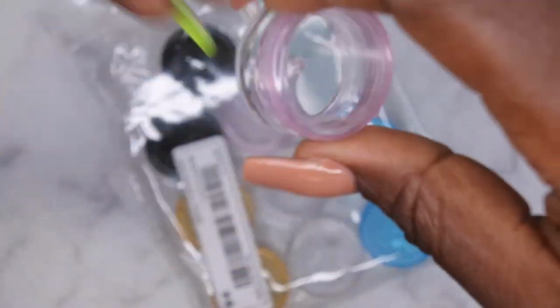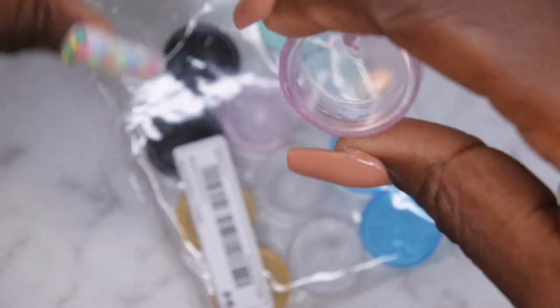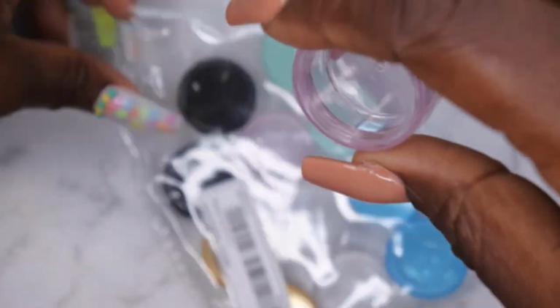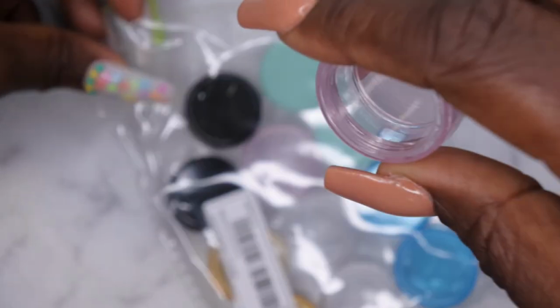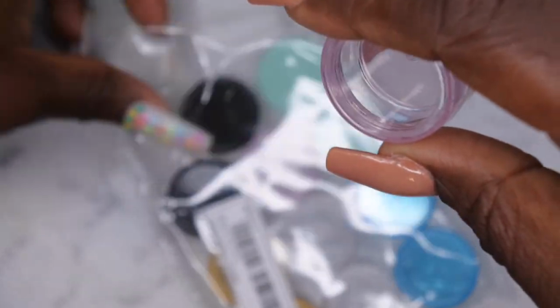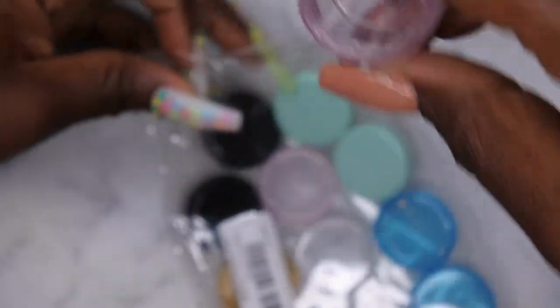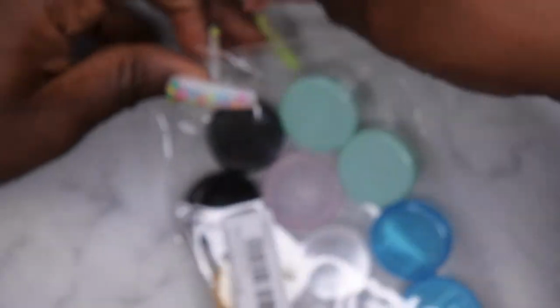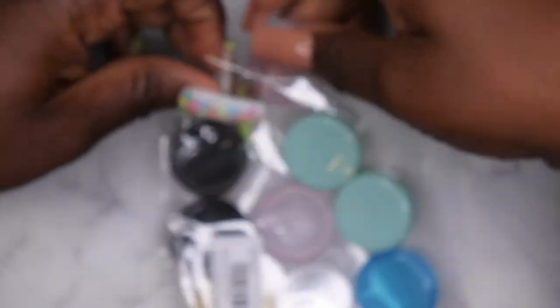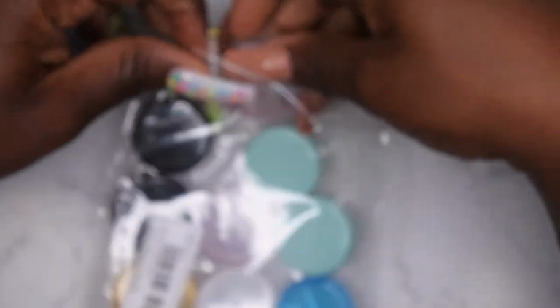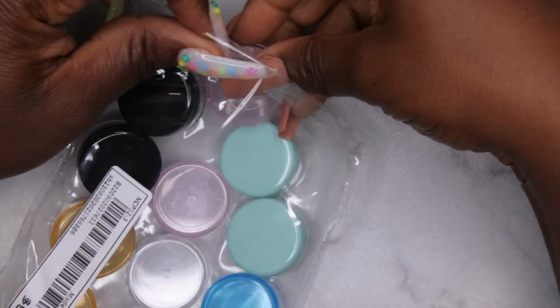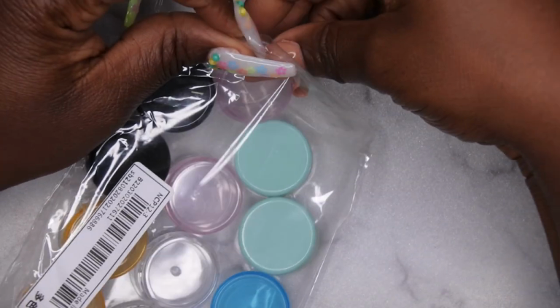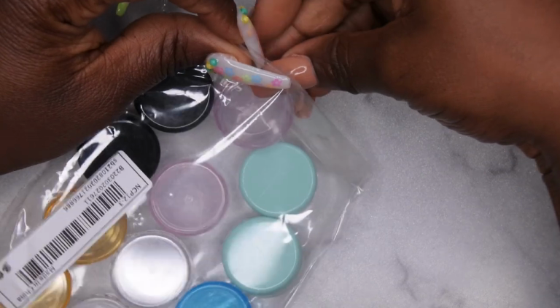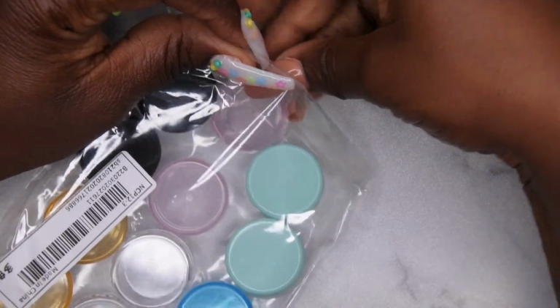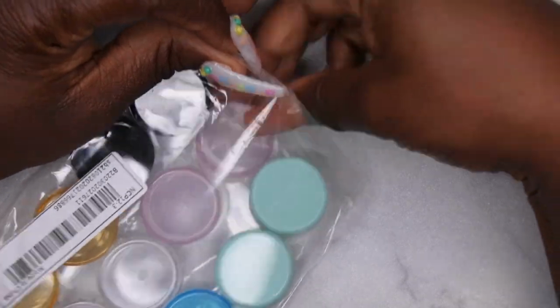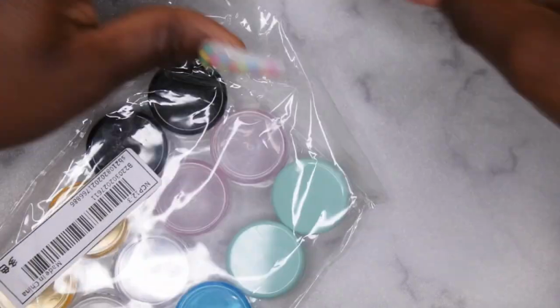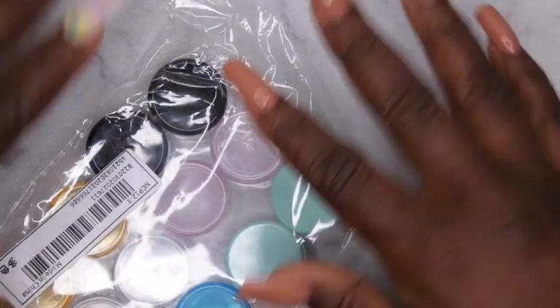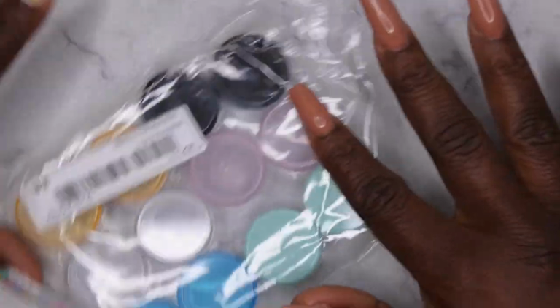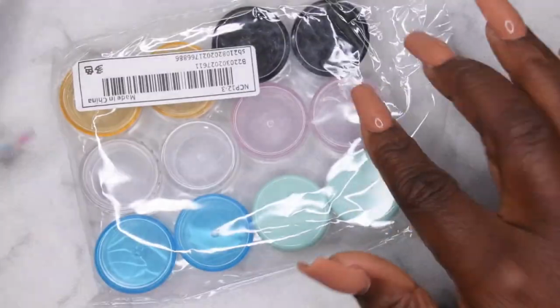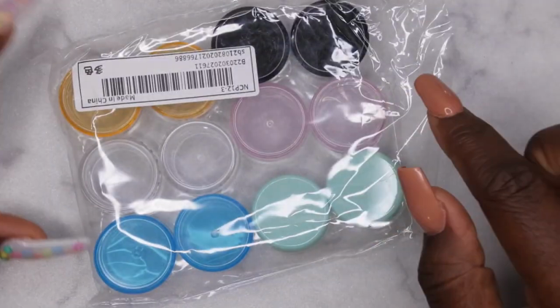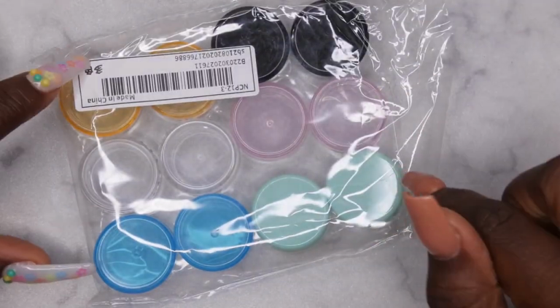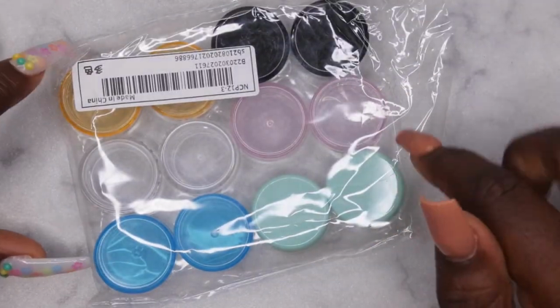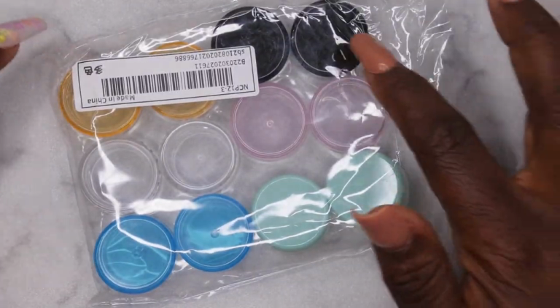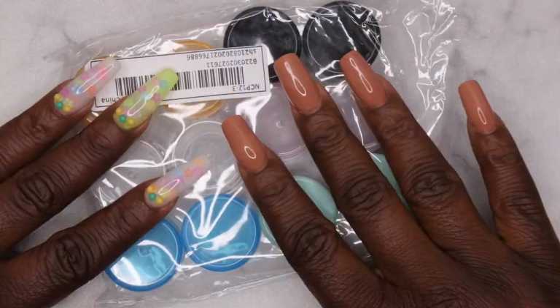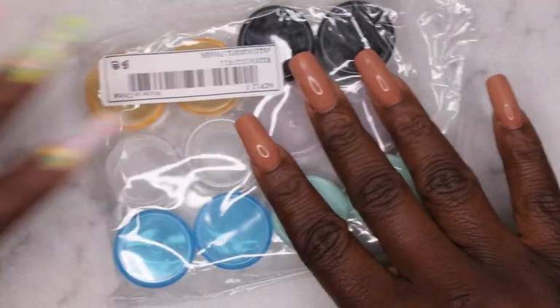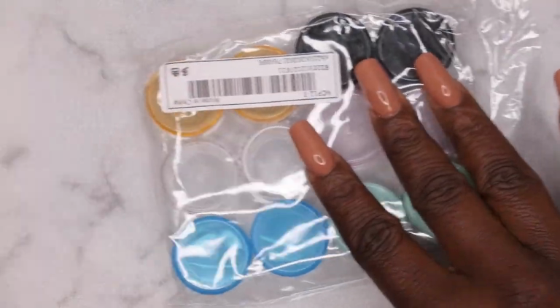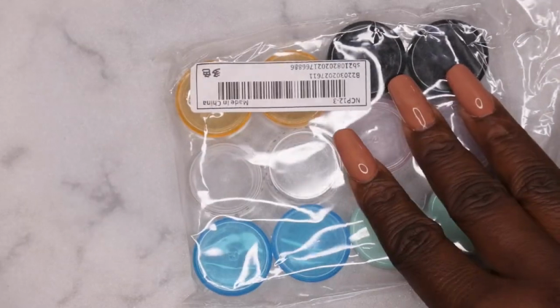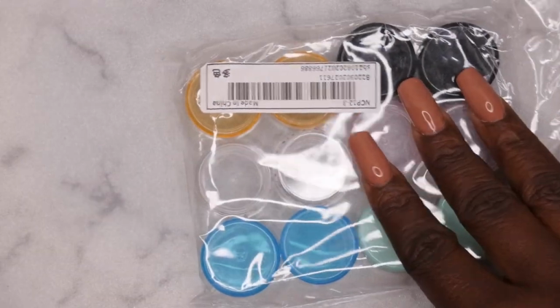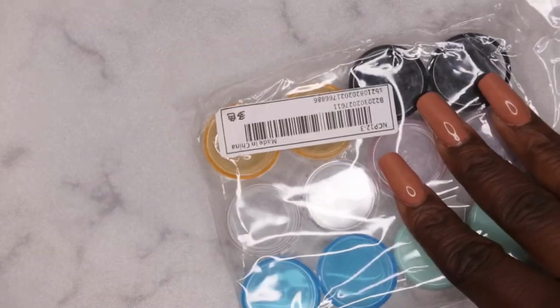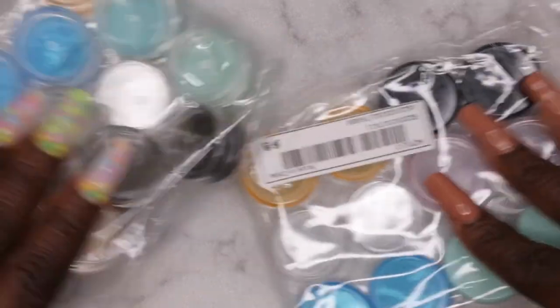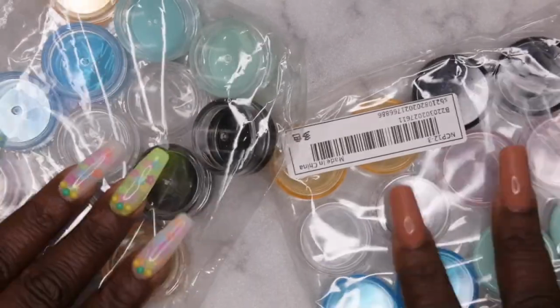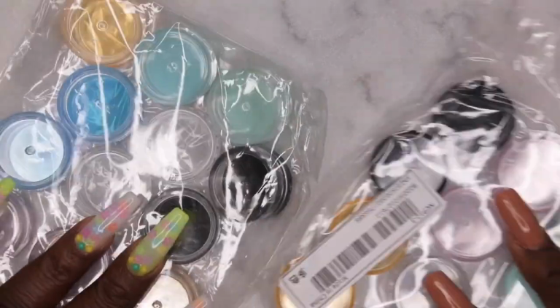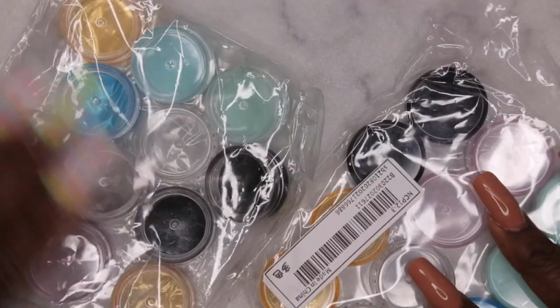I'm sure I'll find a use for them in the nail room. These were only a dollar and it came with 12 of them, so I picked up two of these.